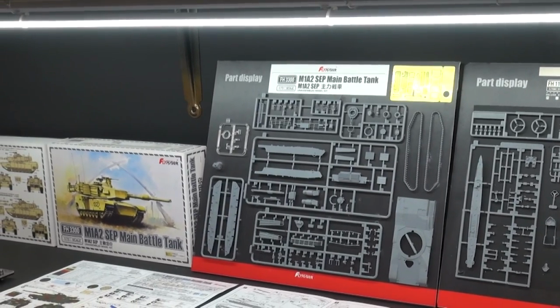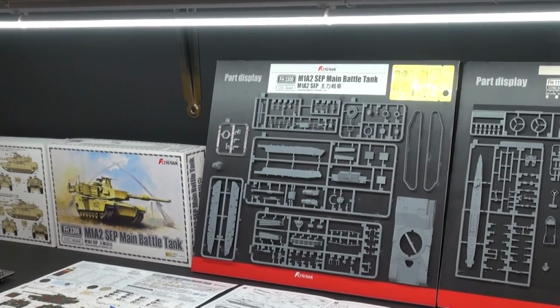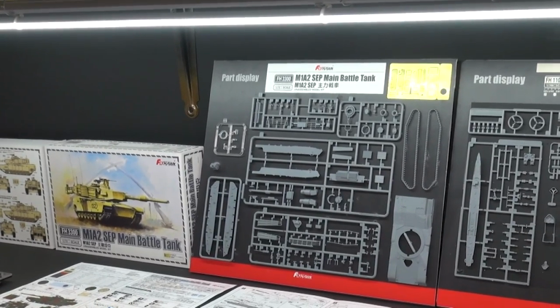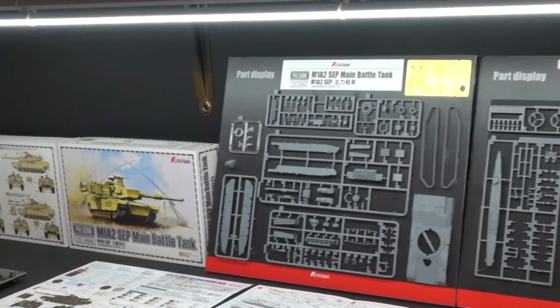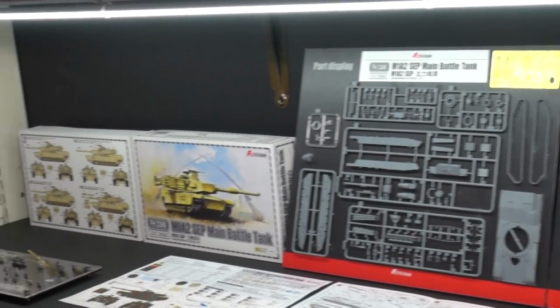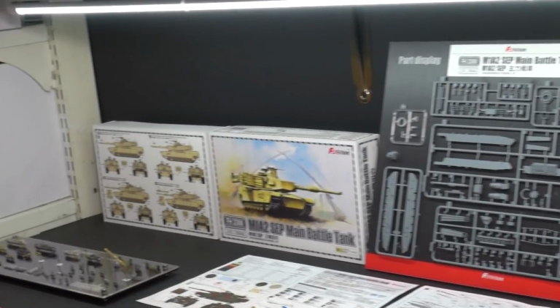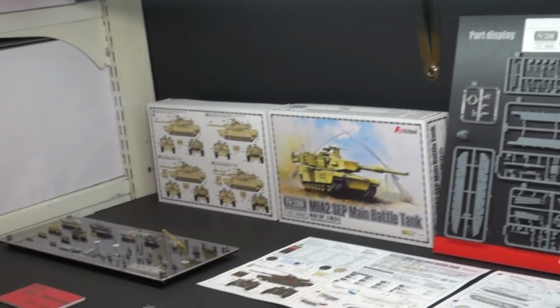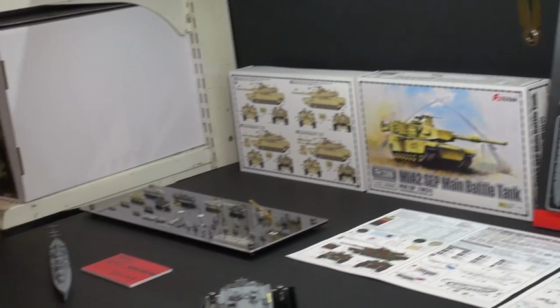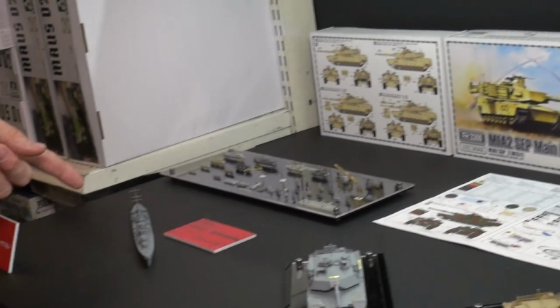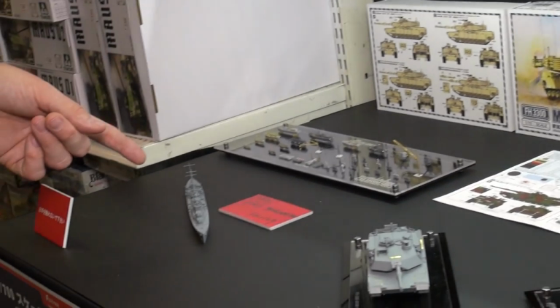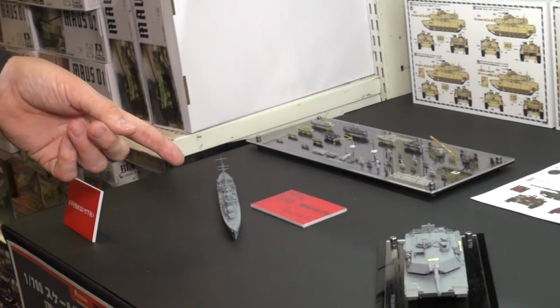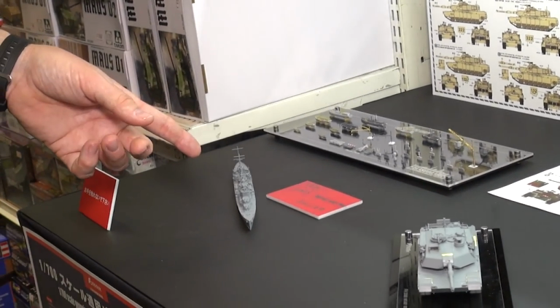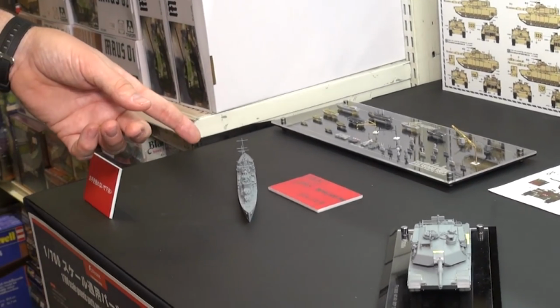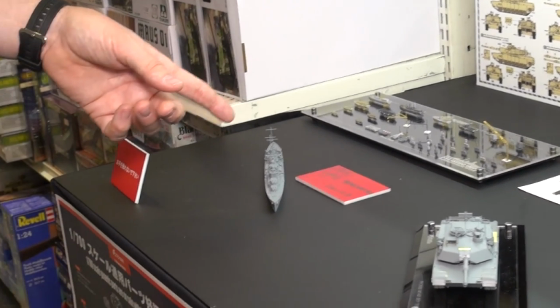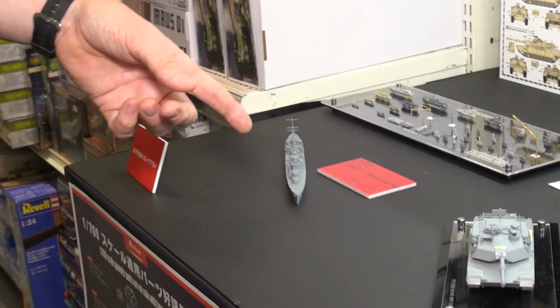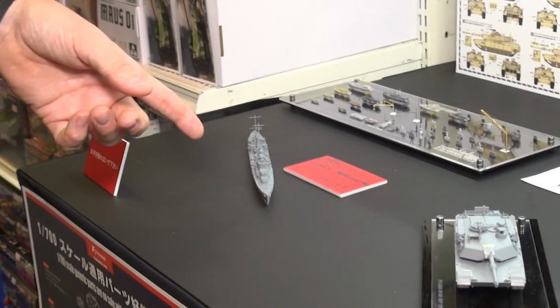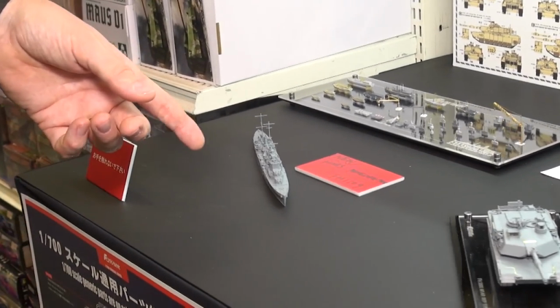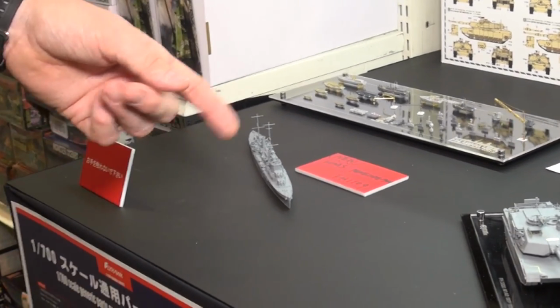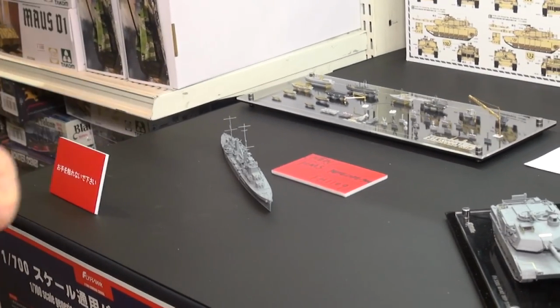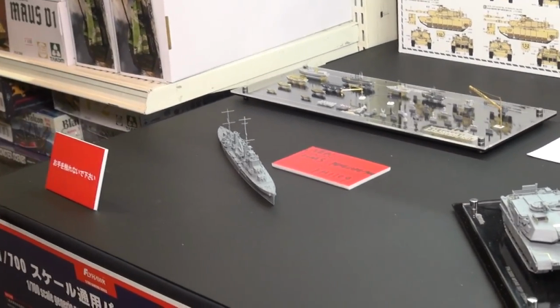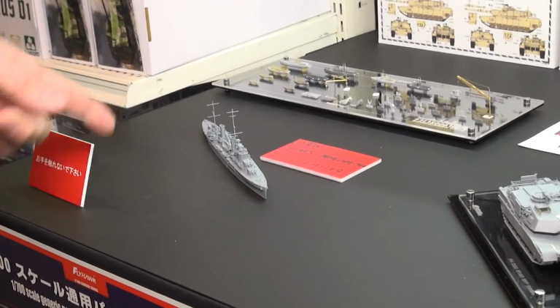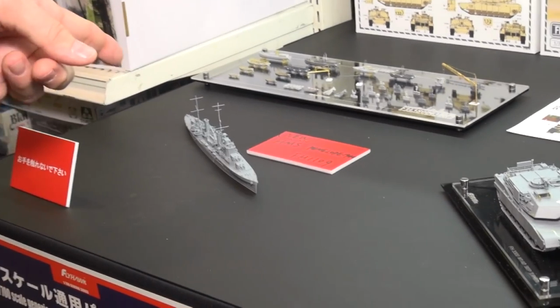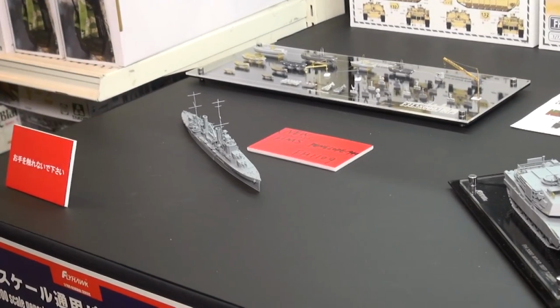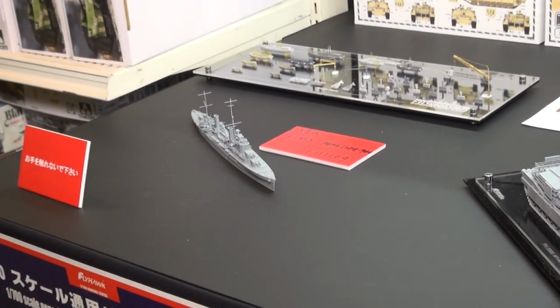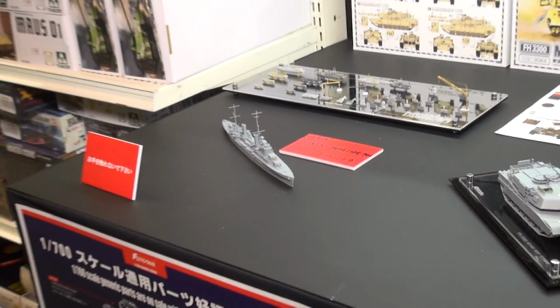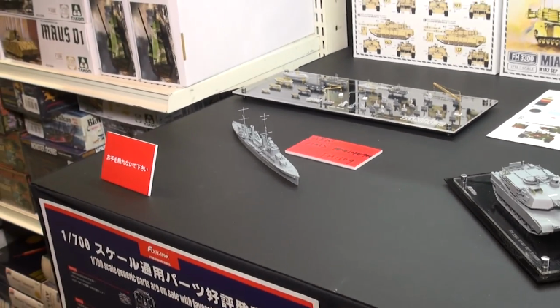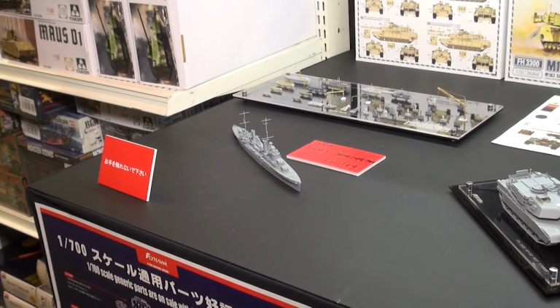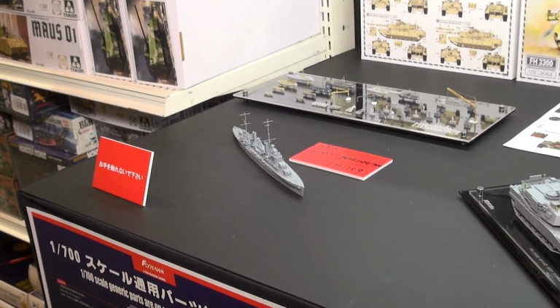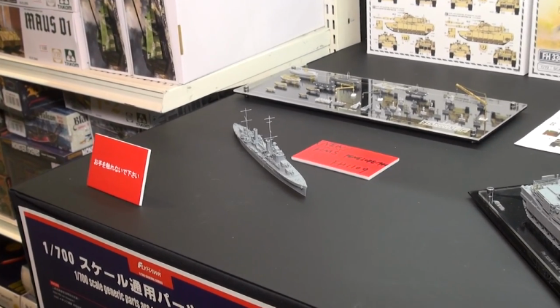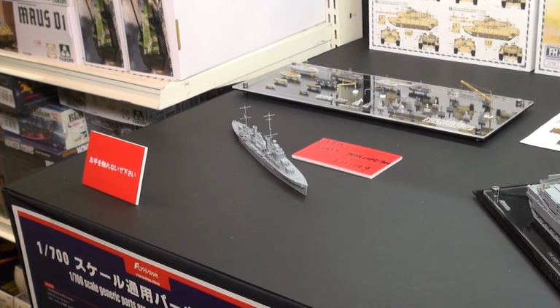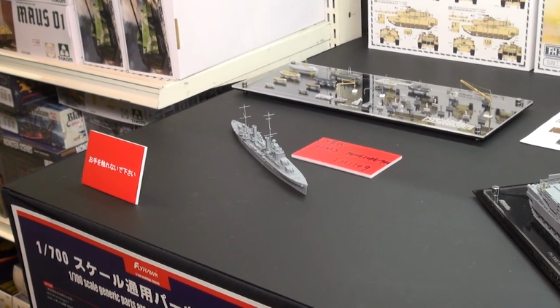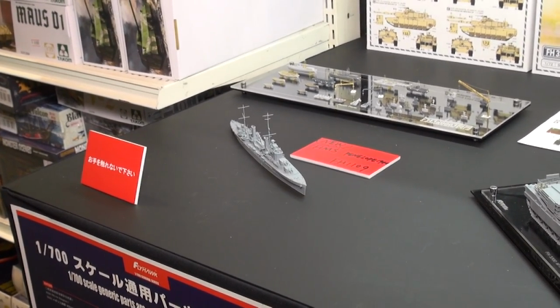Oh, I forgot to mention — we're going back to ships for a second. We've got the HMS Penelope as she appeared in 1940. This is an all-new kit coming from Flyhawk in 1/700 scale ships.